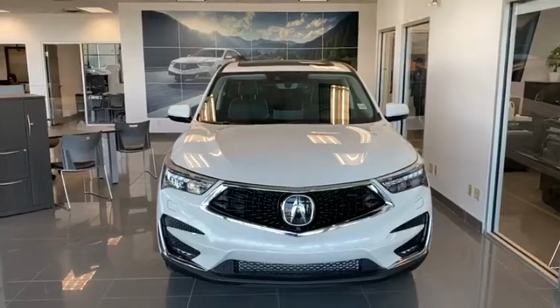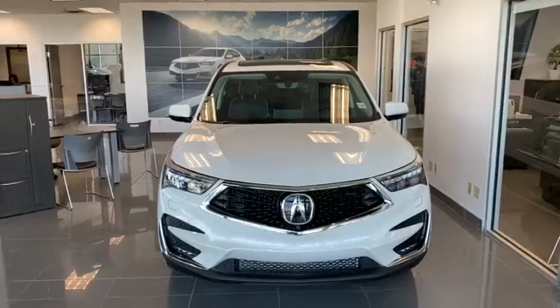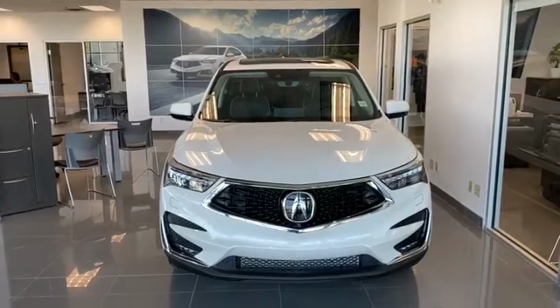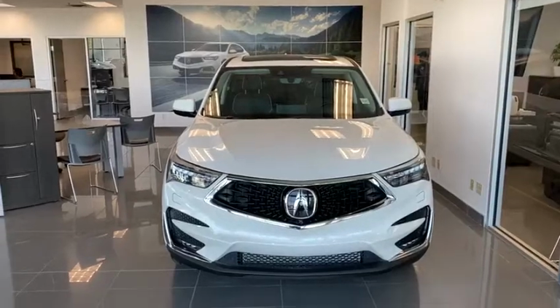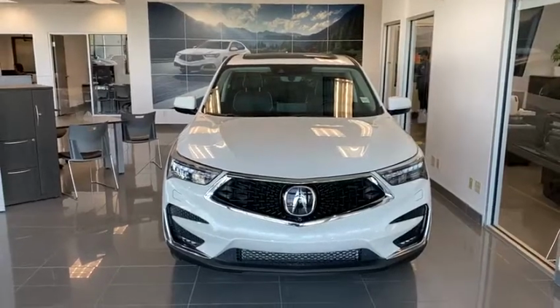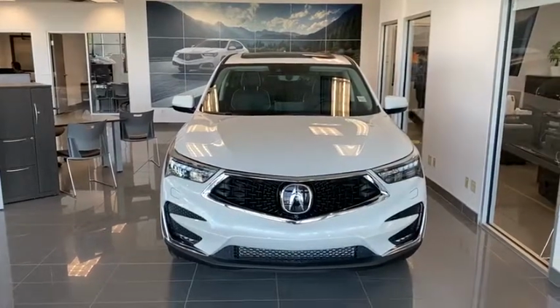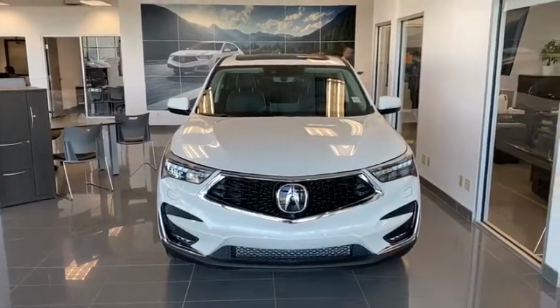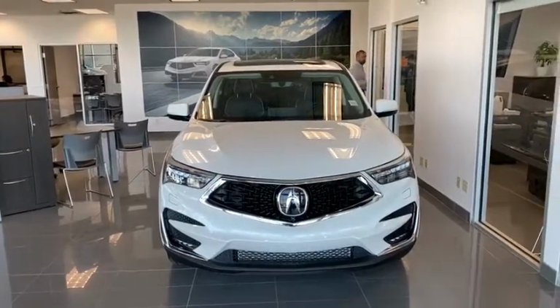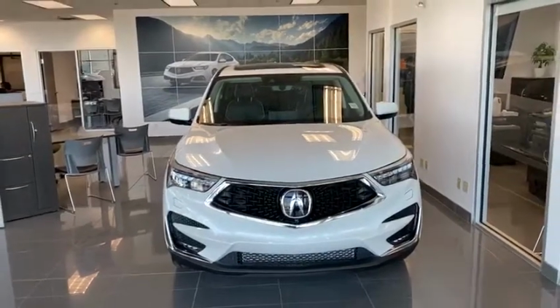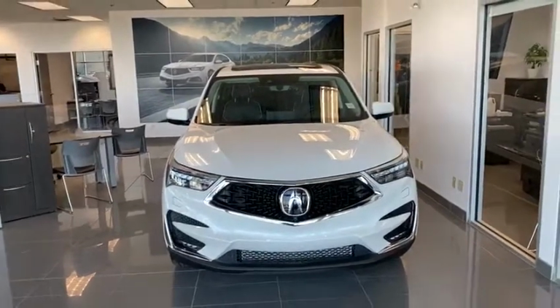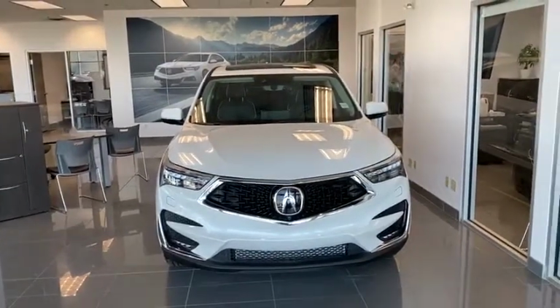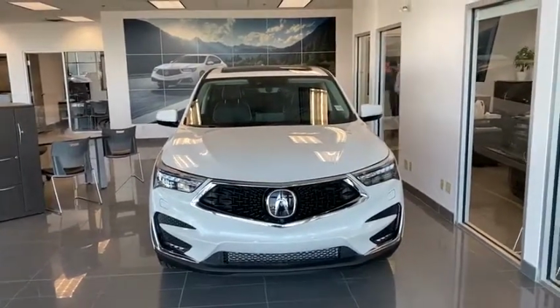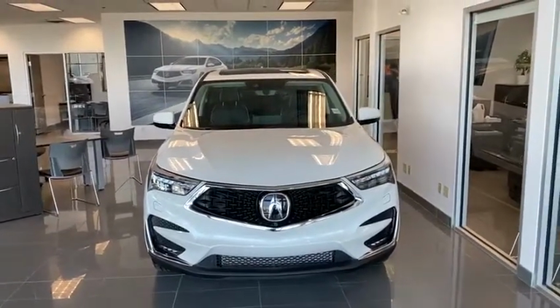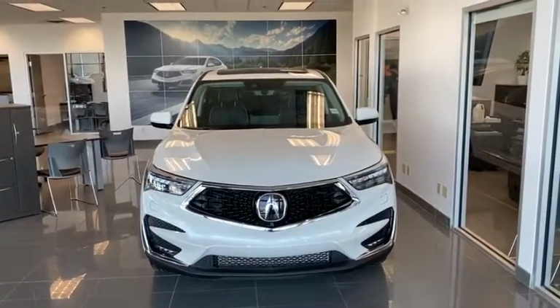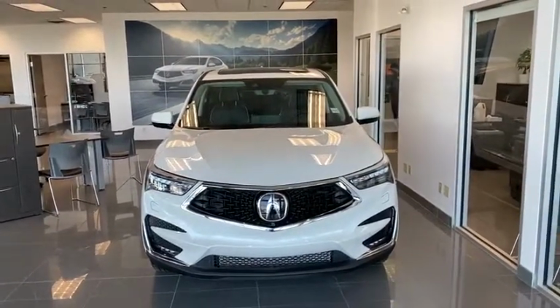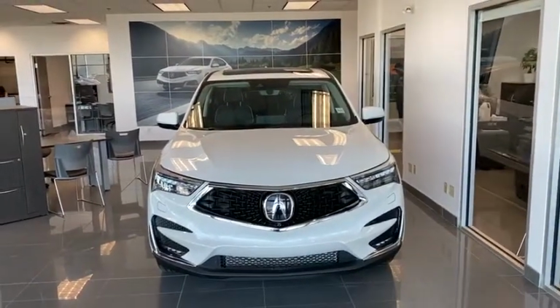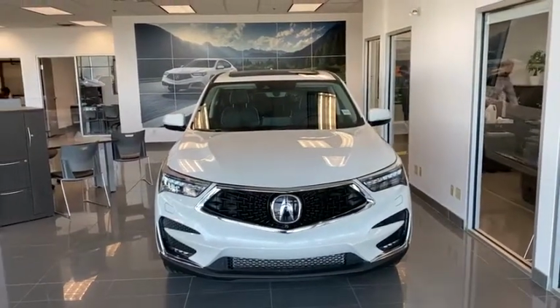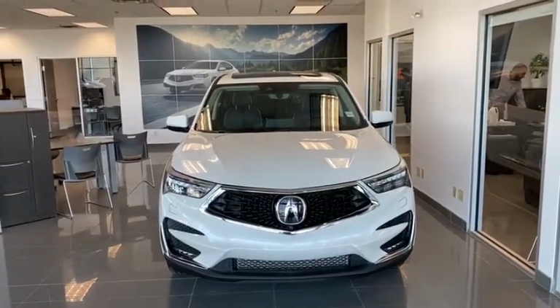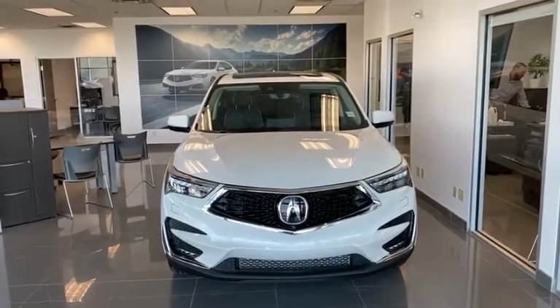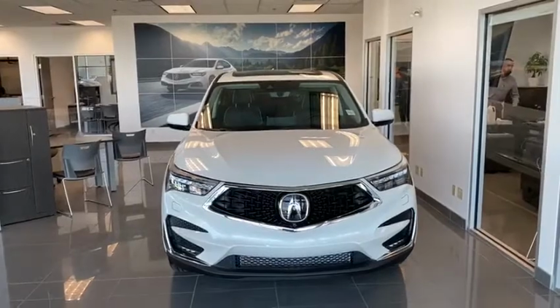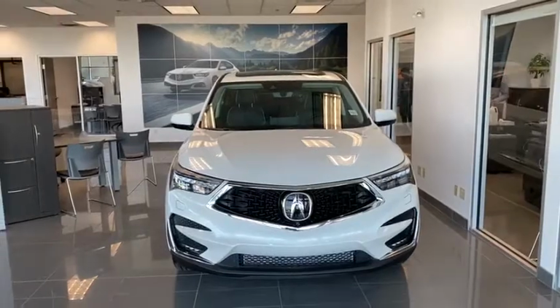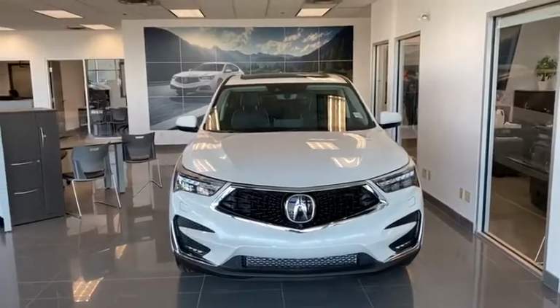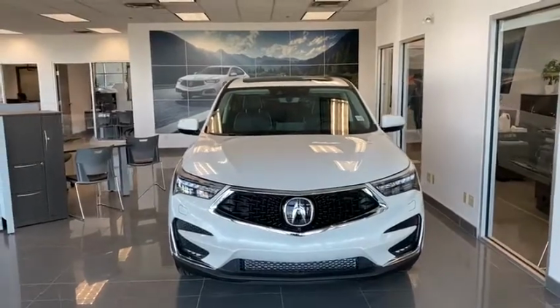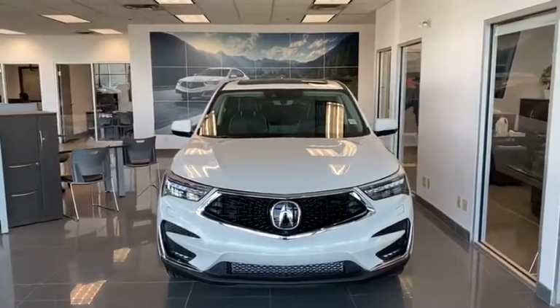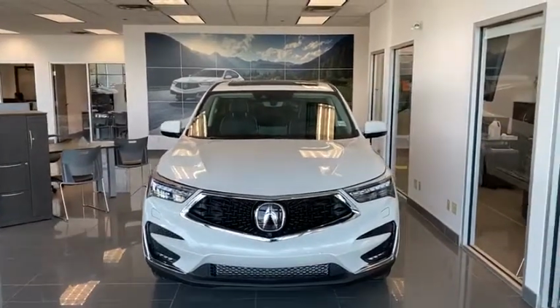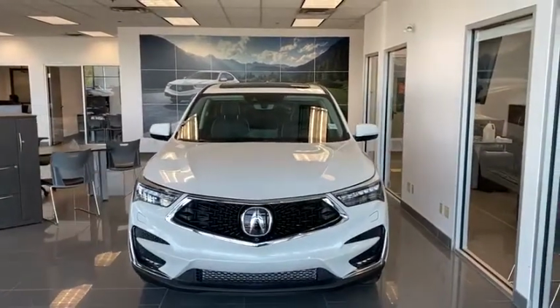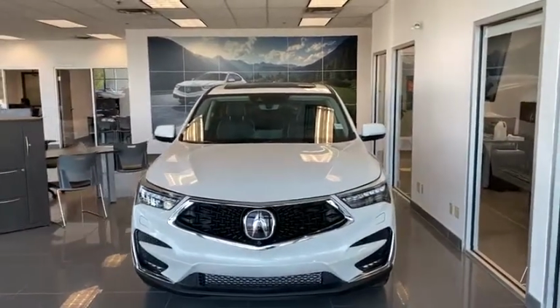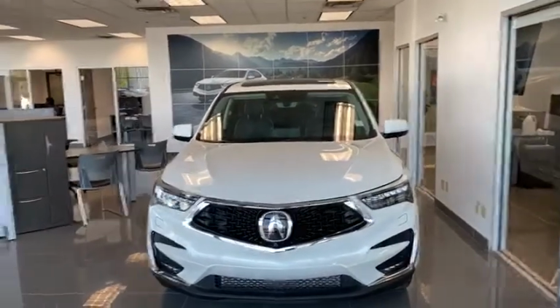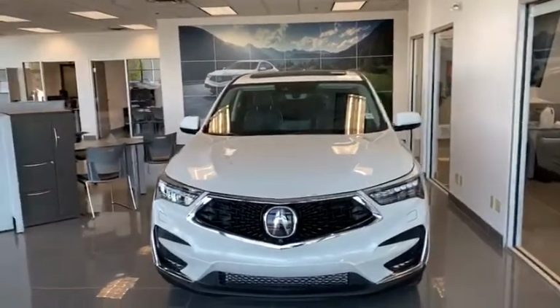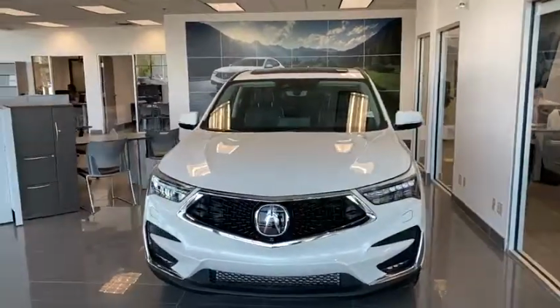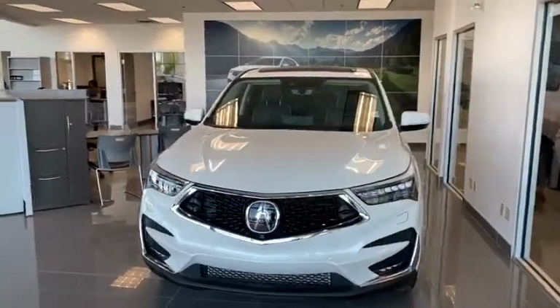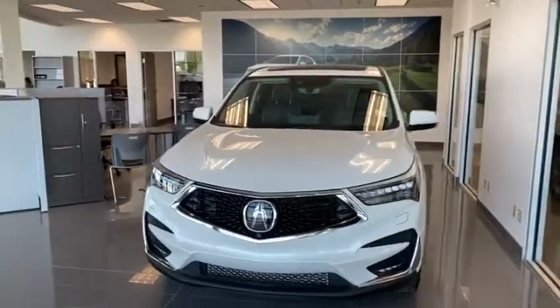Good morning Colin, this is Joseph here with Southview Acura. Thank you so much for inquiring on the 2020 Acura RDX Platinum Elite.